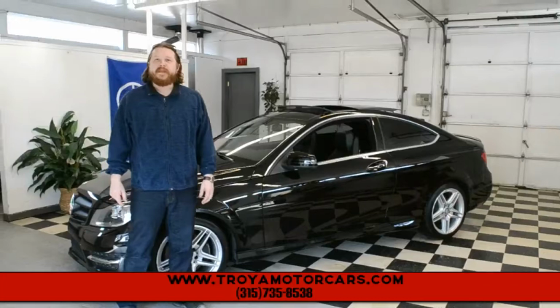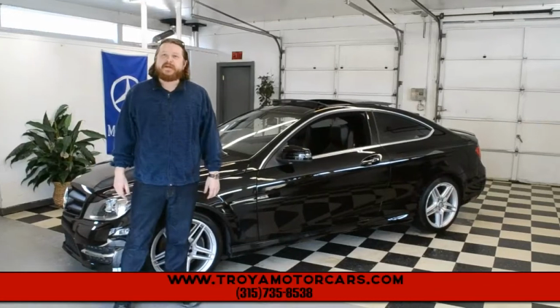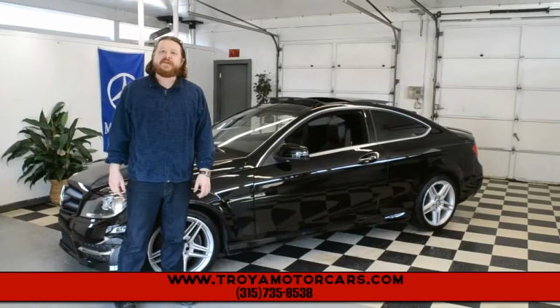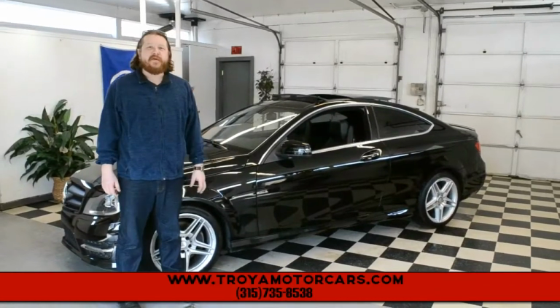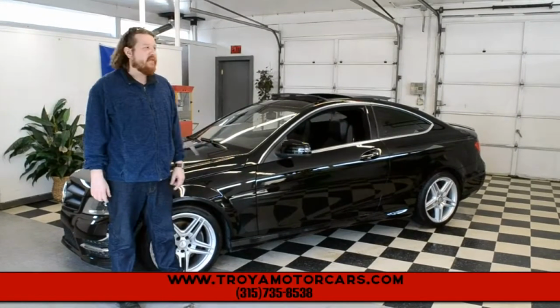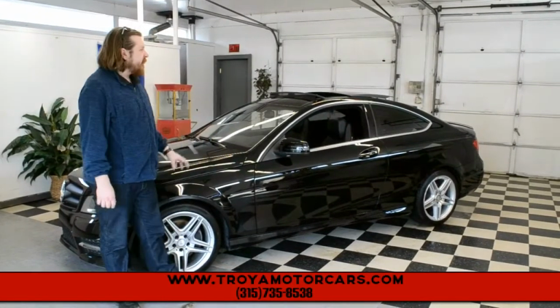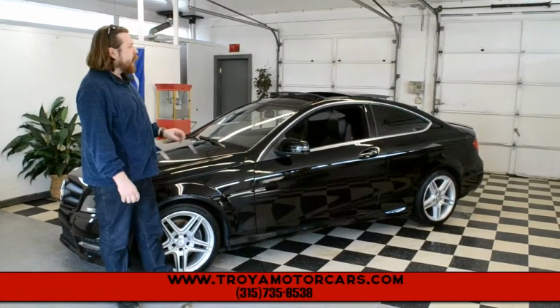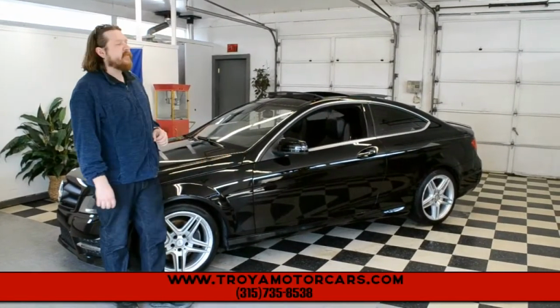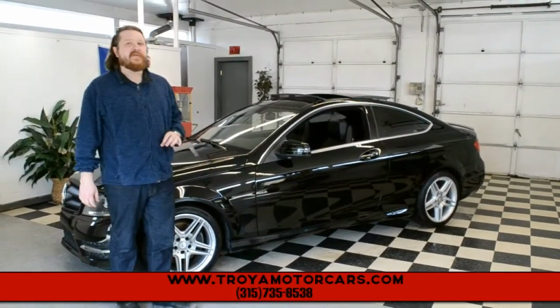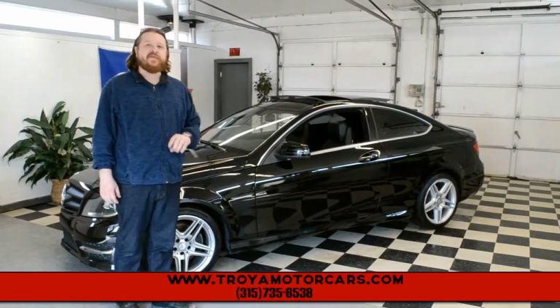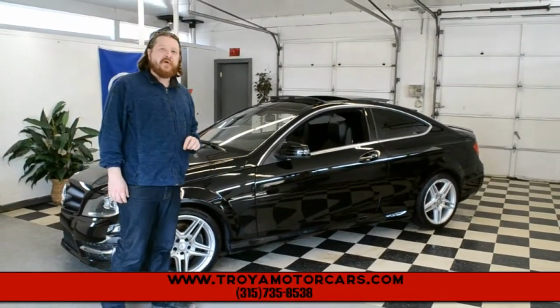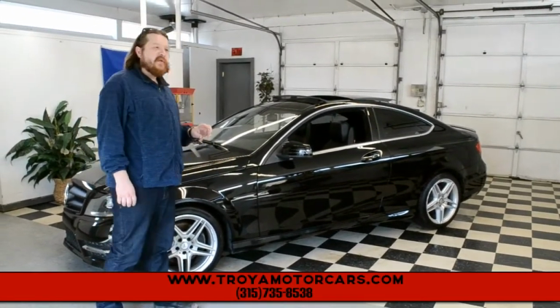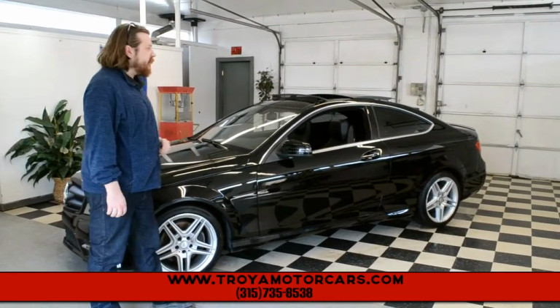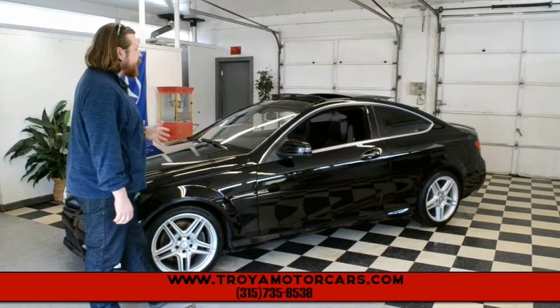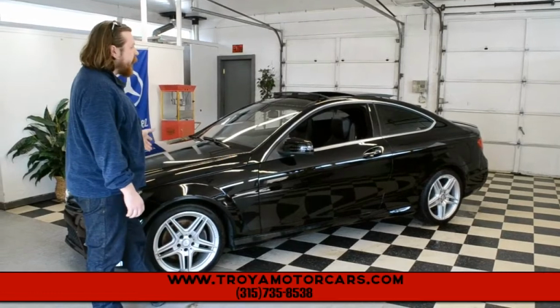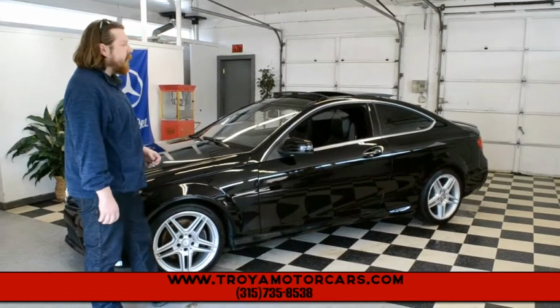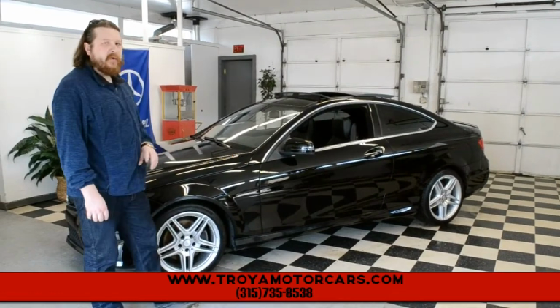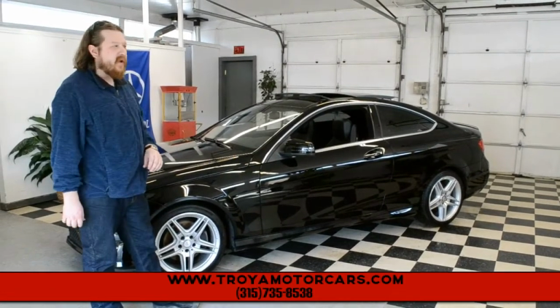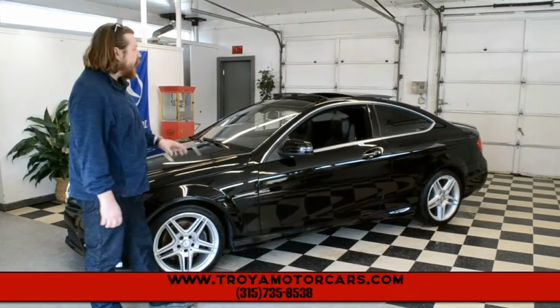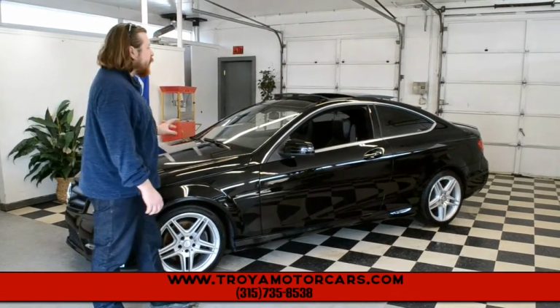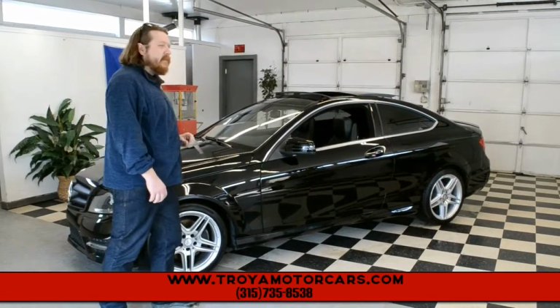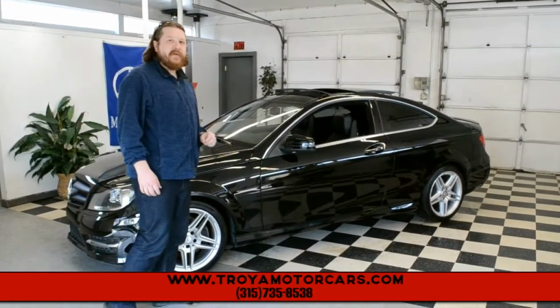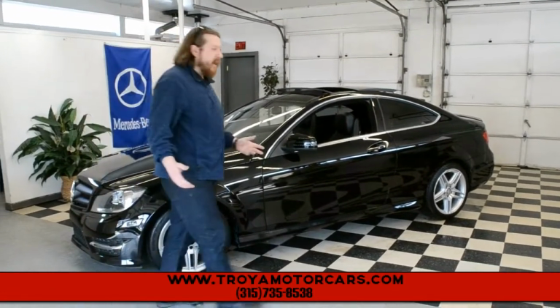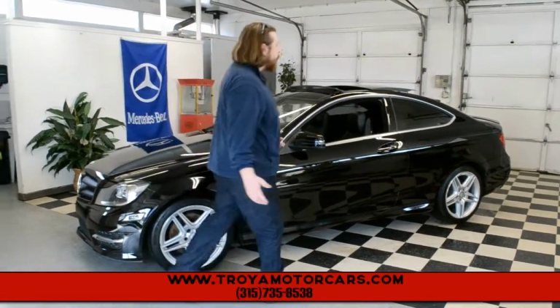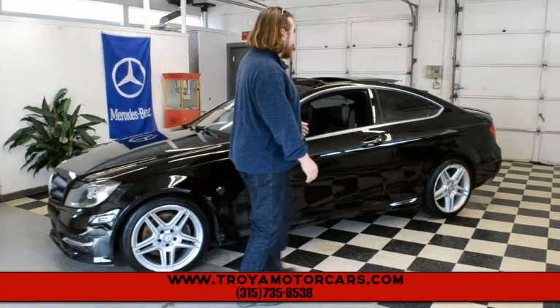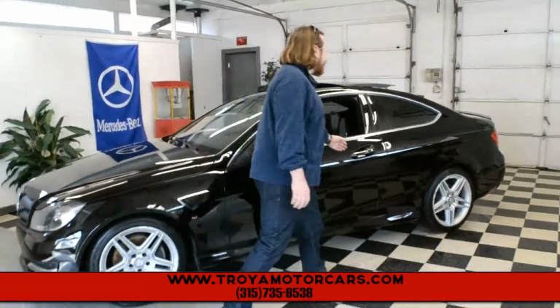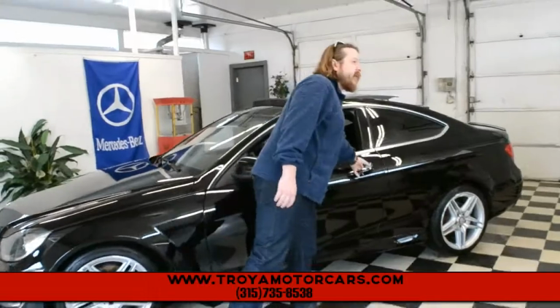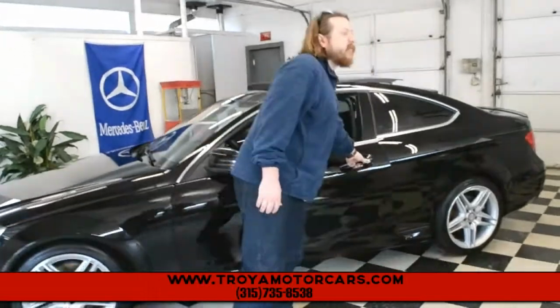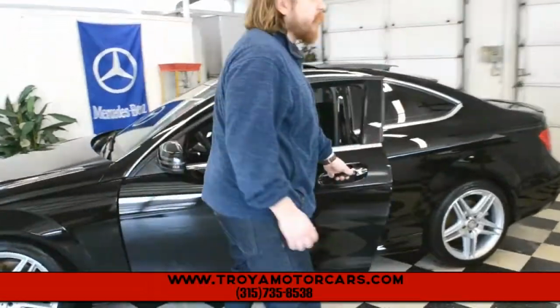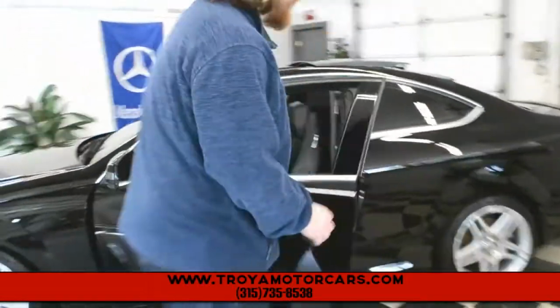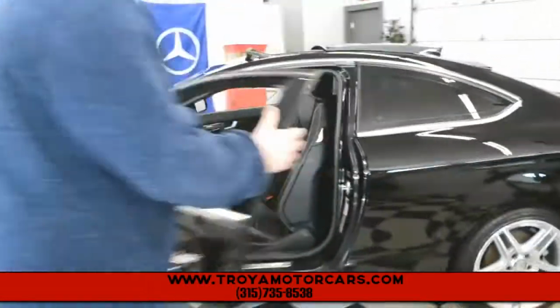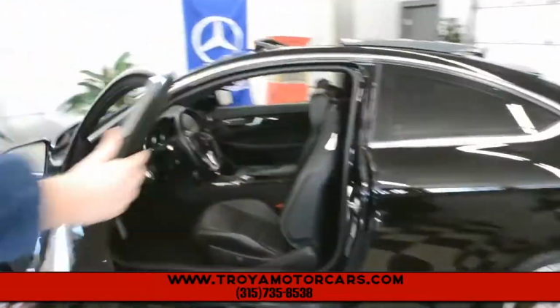Hey everybody, Jesse at Troy Motors in front of a gorgeous Mercedes. This is a two-door C350 4MATIC, it's an all-wheel drive model with the AMG appearance package. It really doesn't get any nicer than this, we got a real Porsche on a Mercedes.